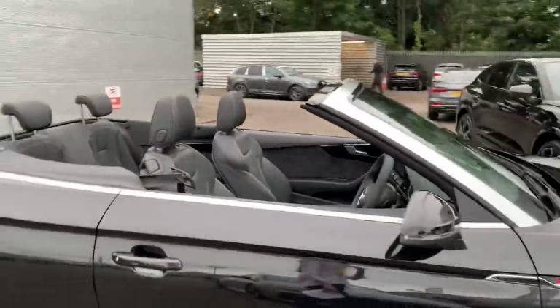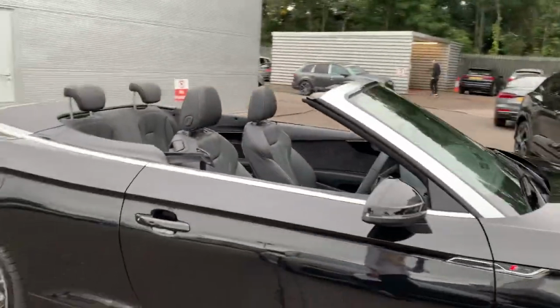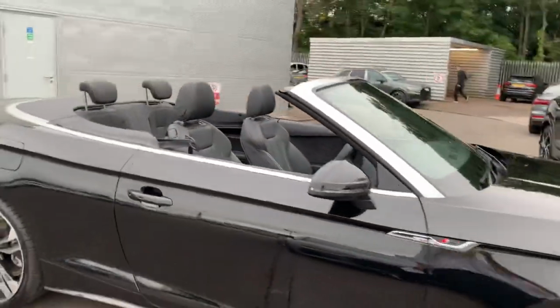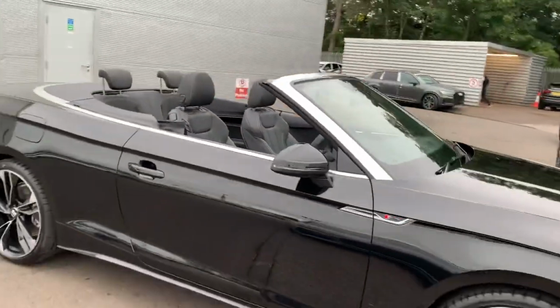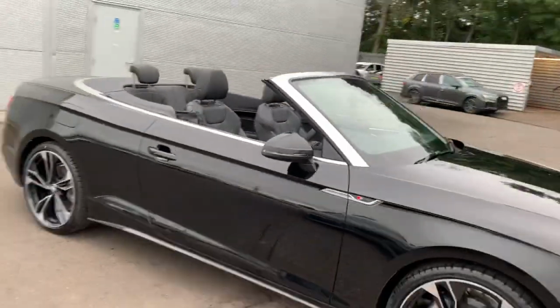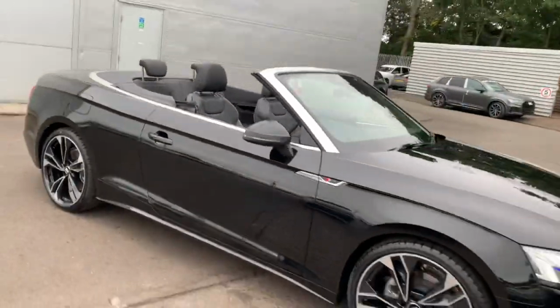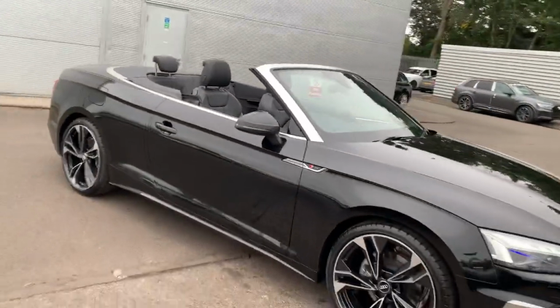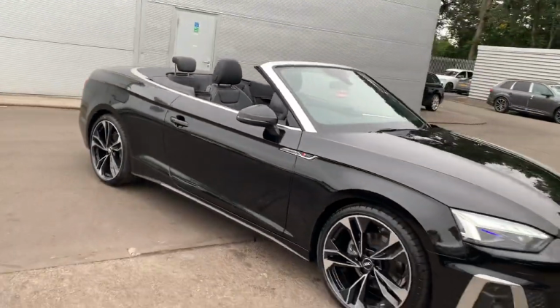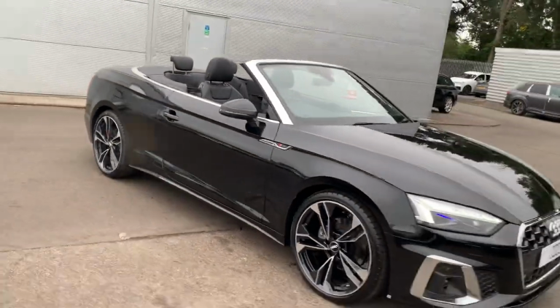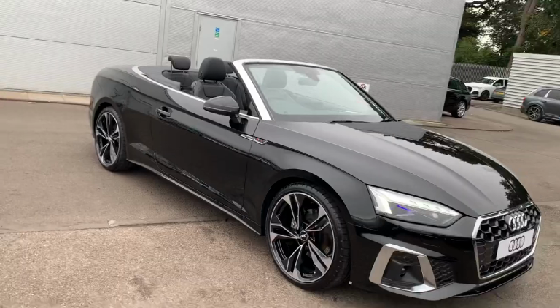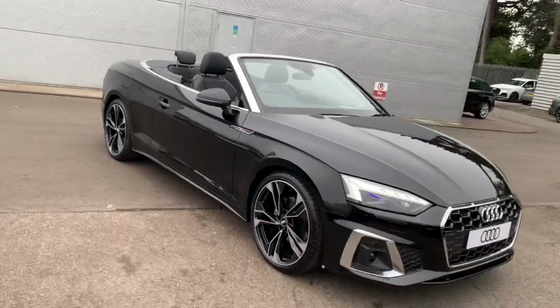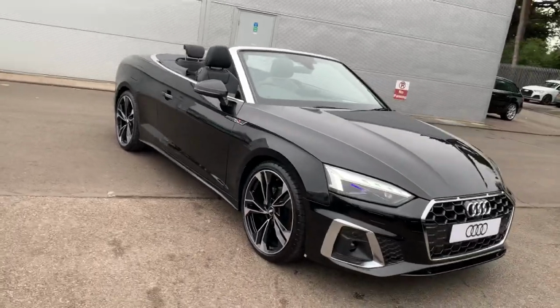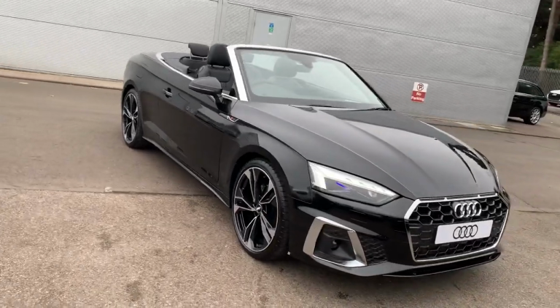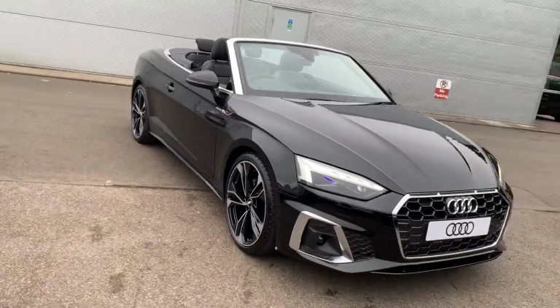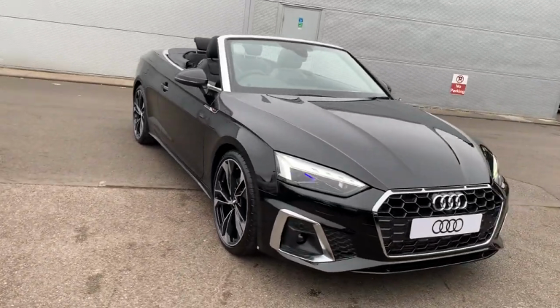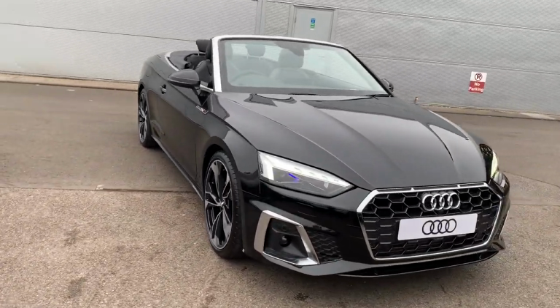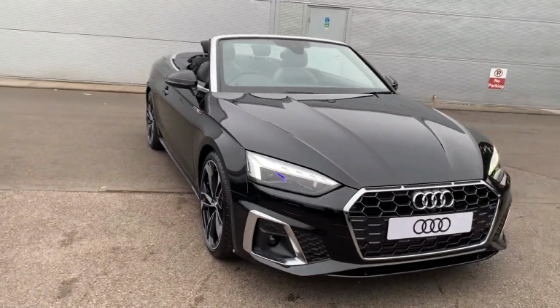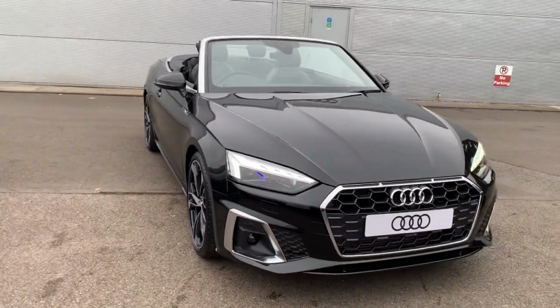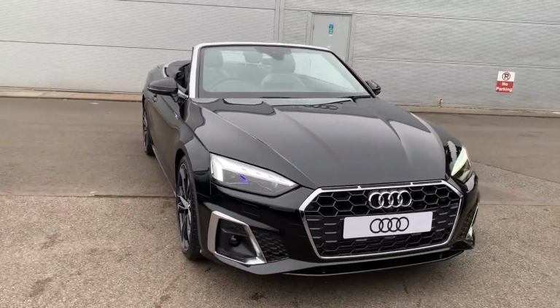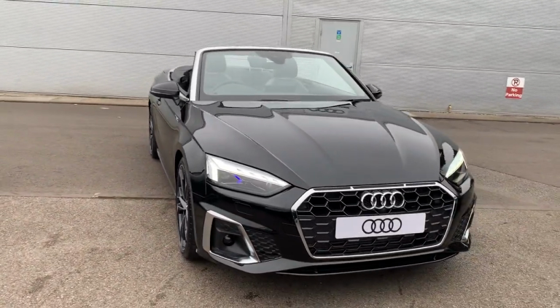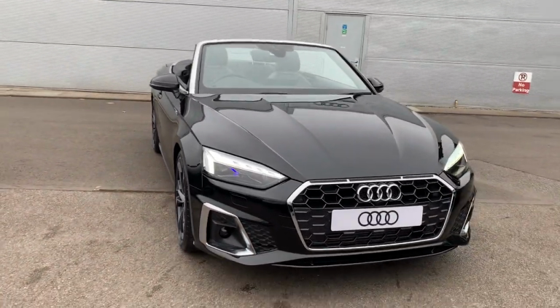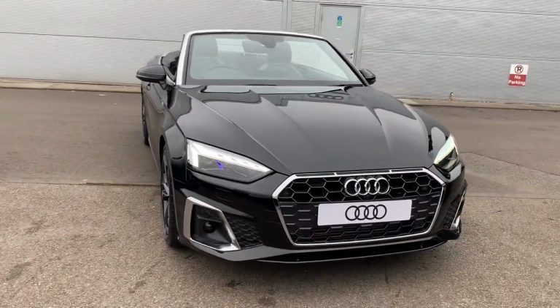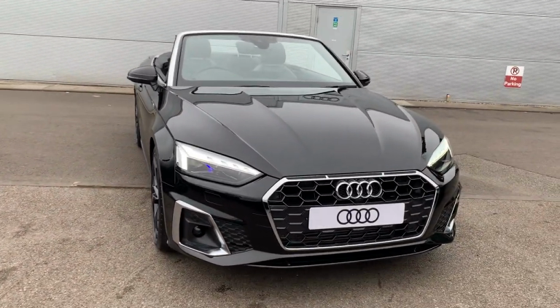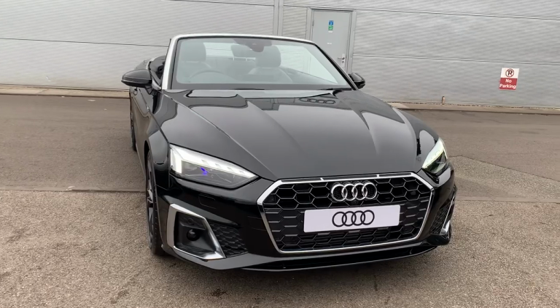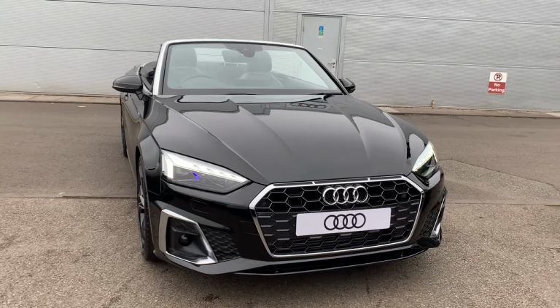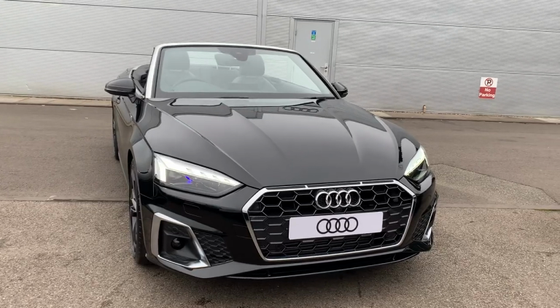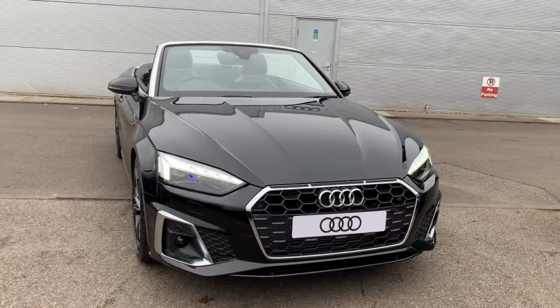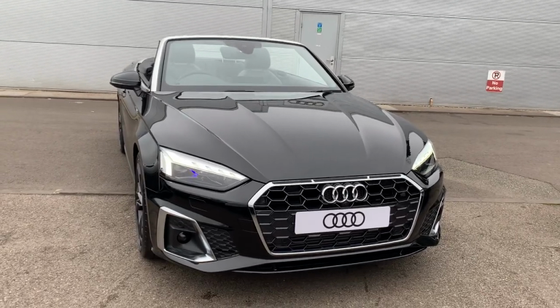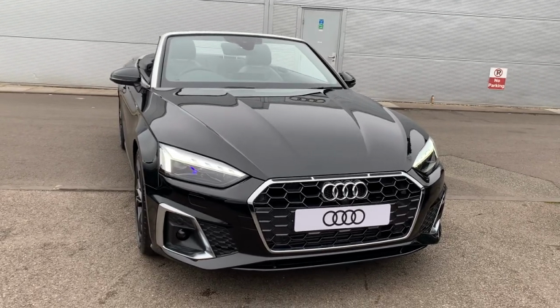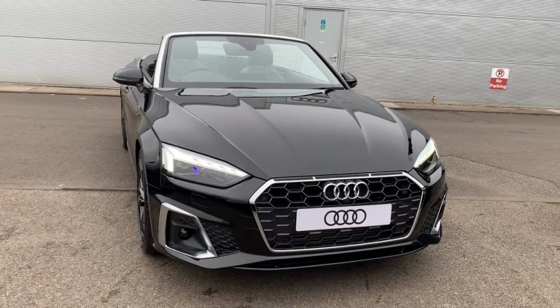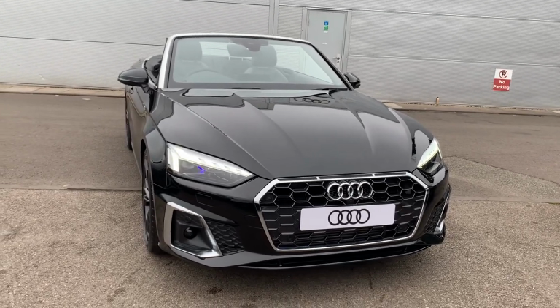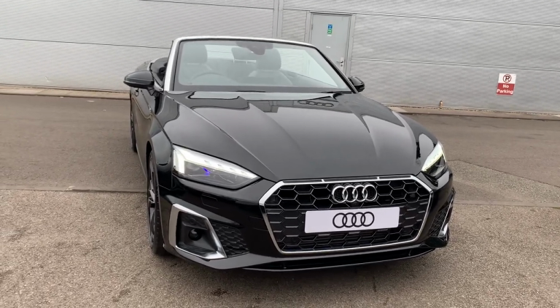Now if you would like any more information on this Audi A5 please give us a call on 01270 864 091, one of our team will be more than happy to help you. Thank you for watching.